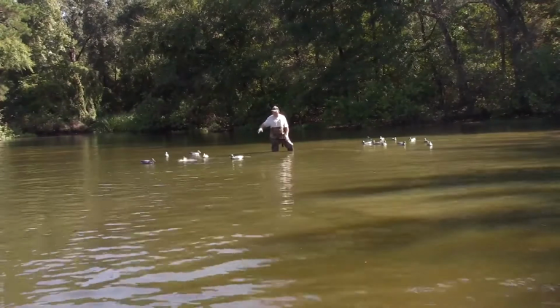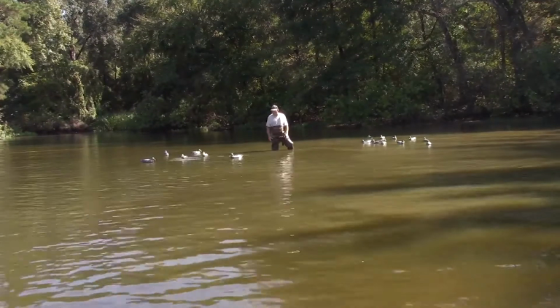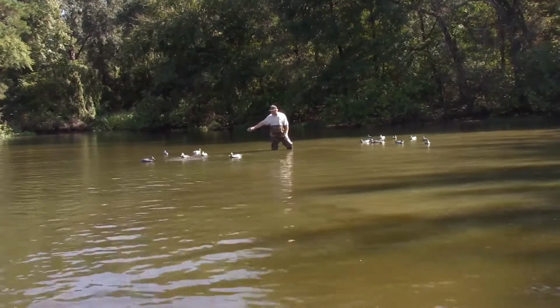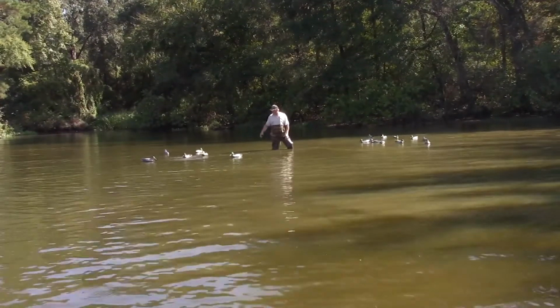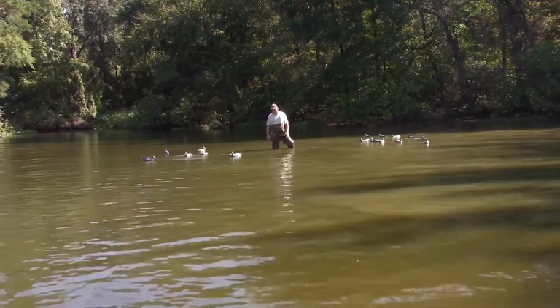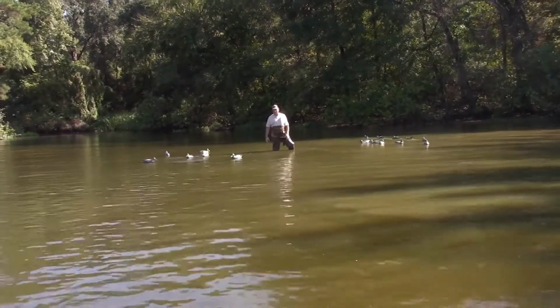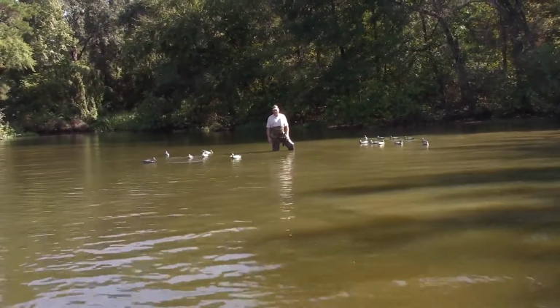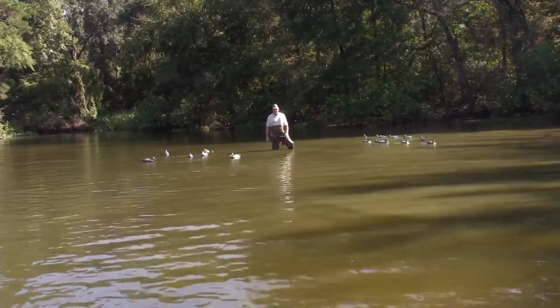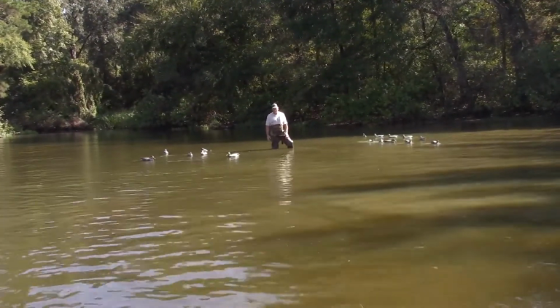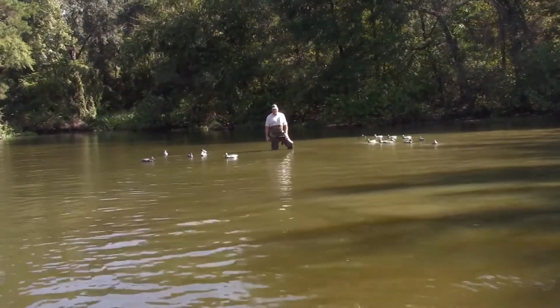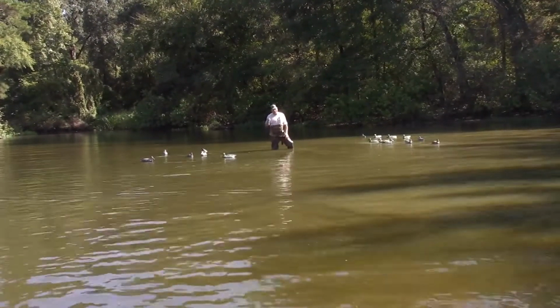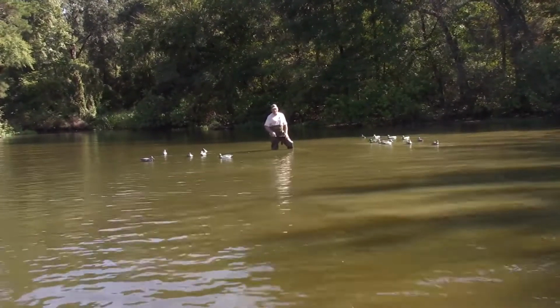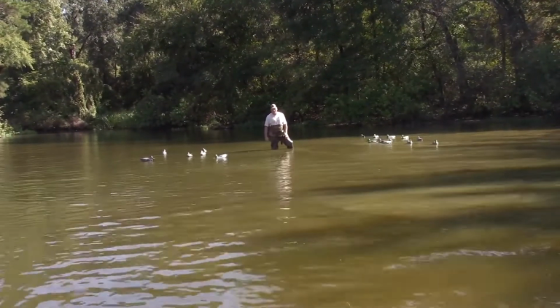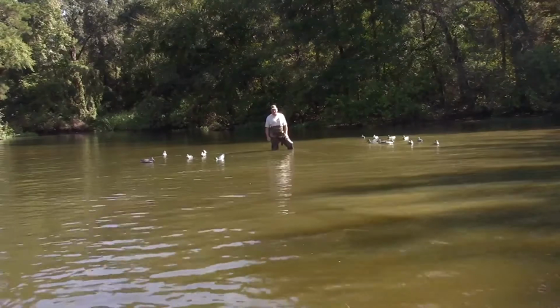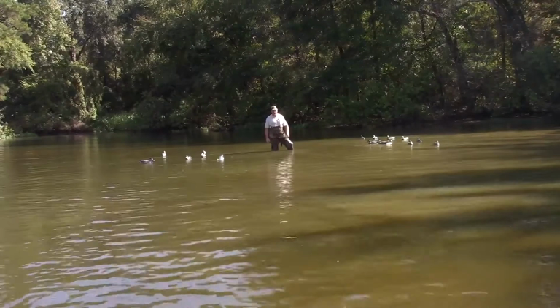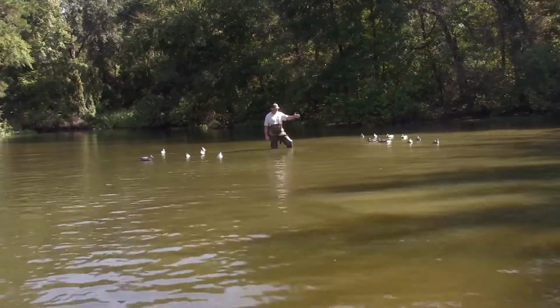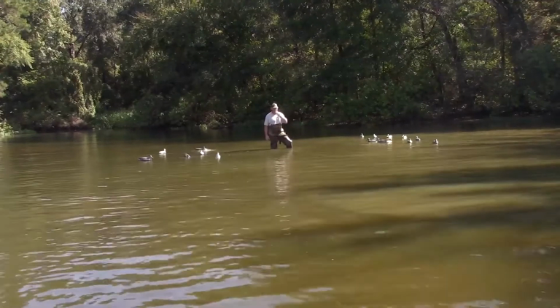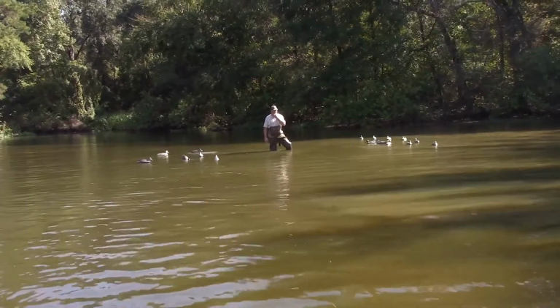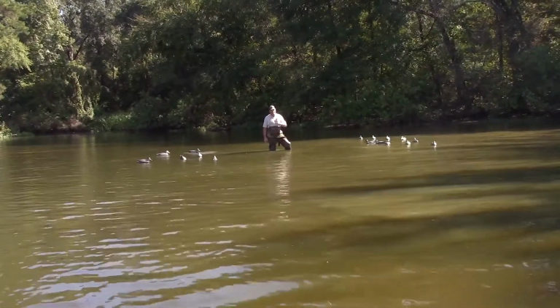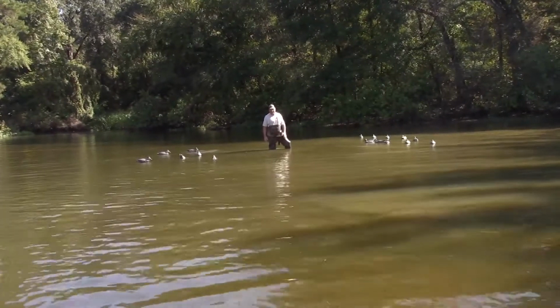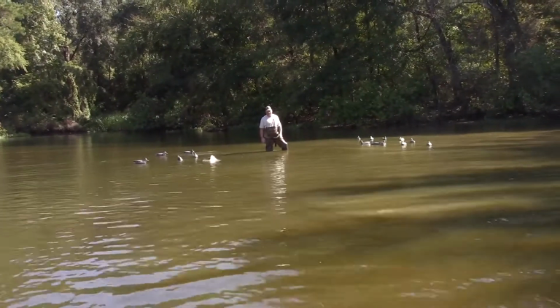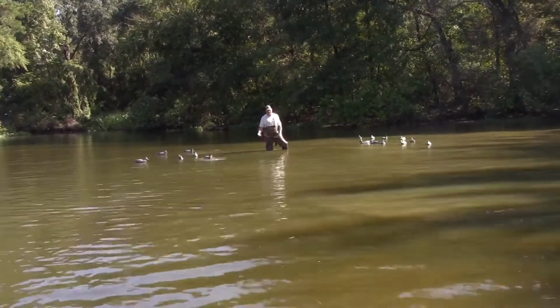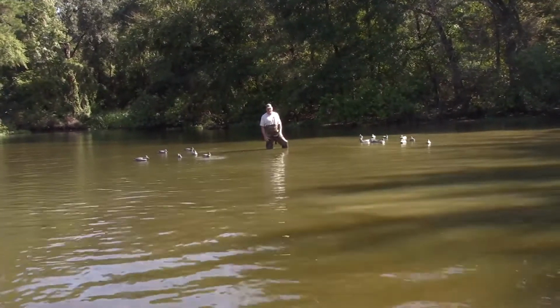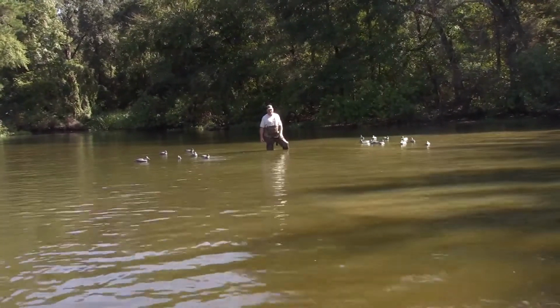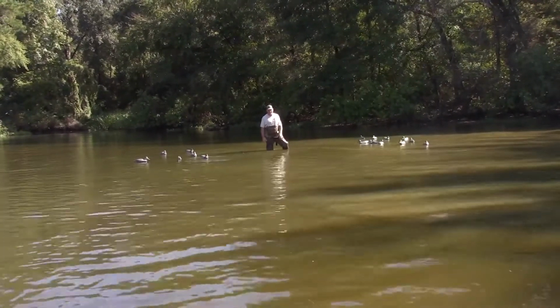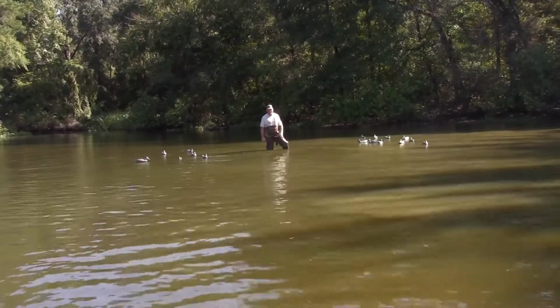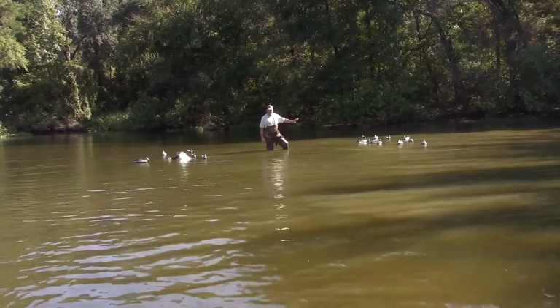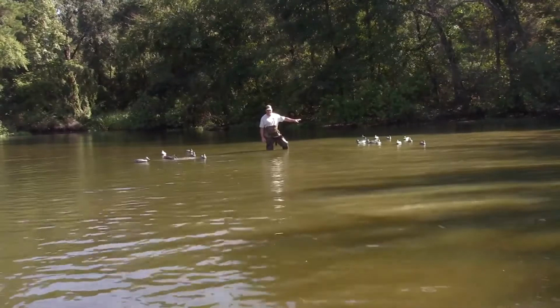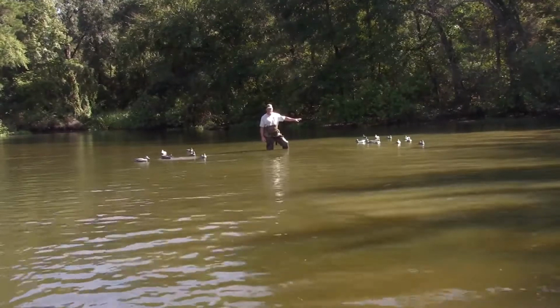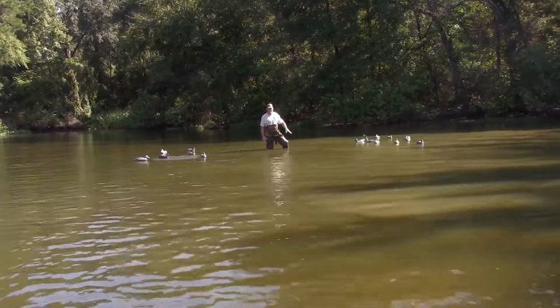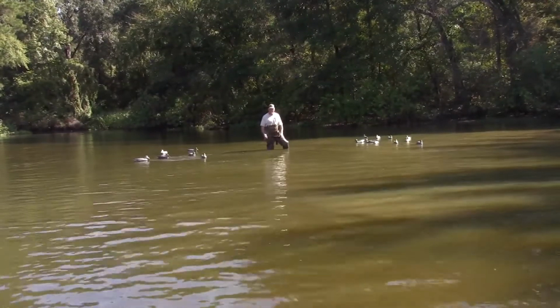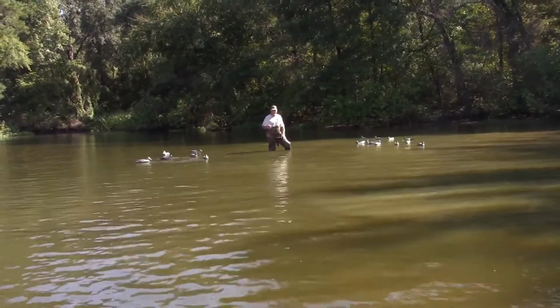So get you a booster, get you another imitator, get you a rubber band, and try out the imitator as a shallow water option automatic jerk string. Good luck this year.